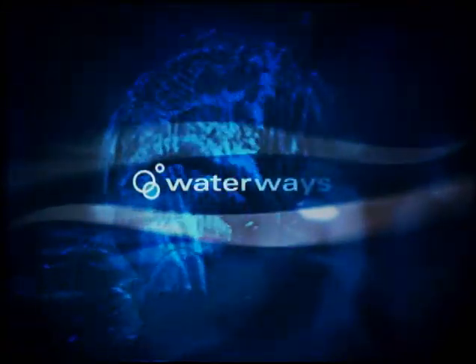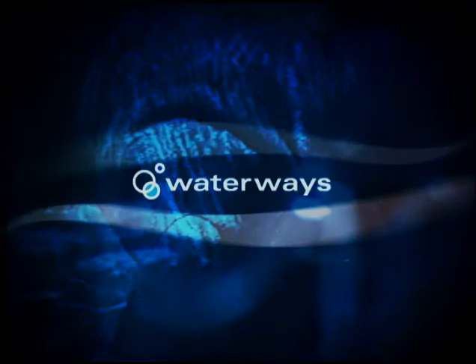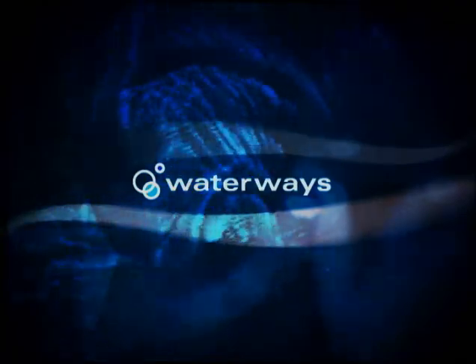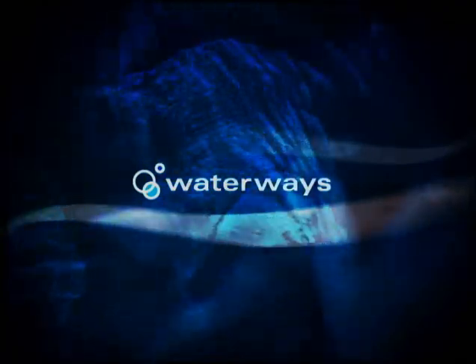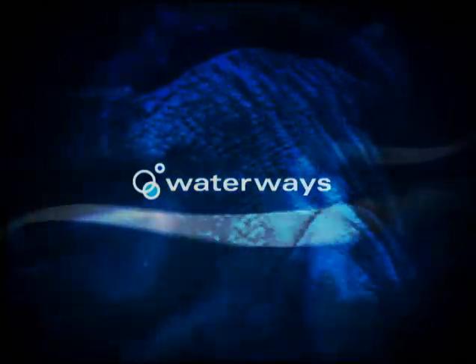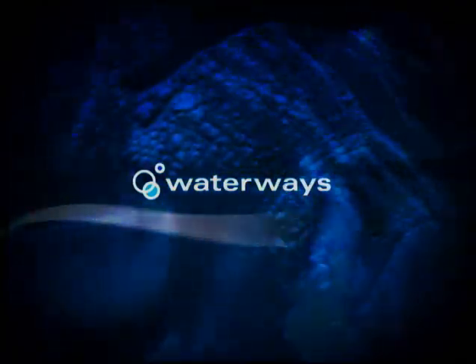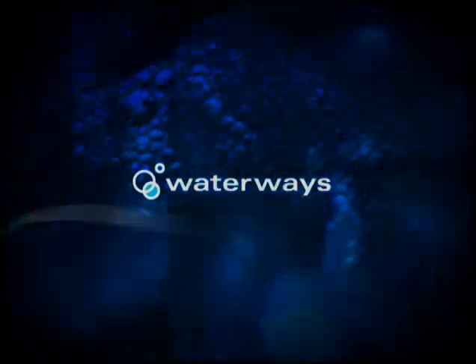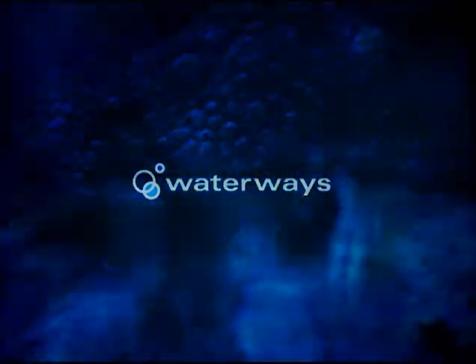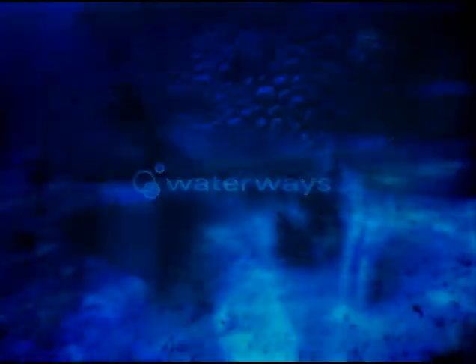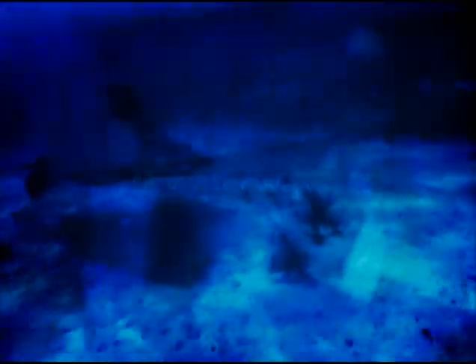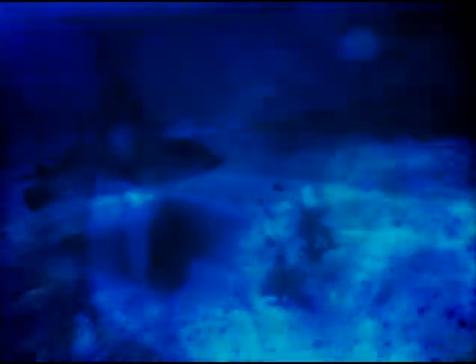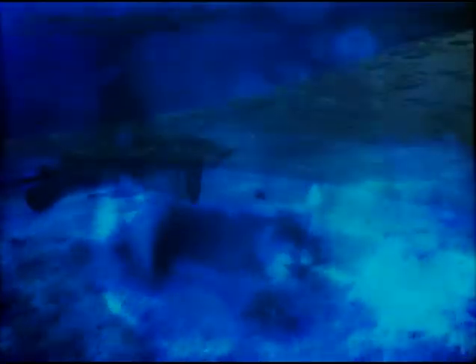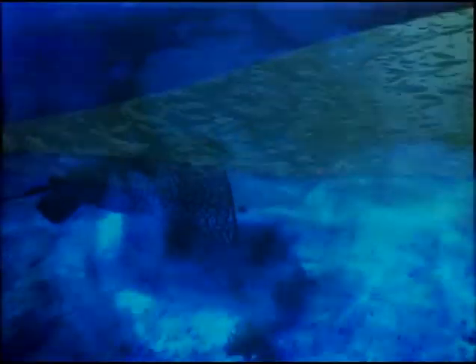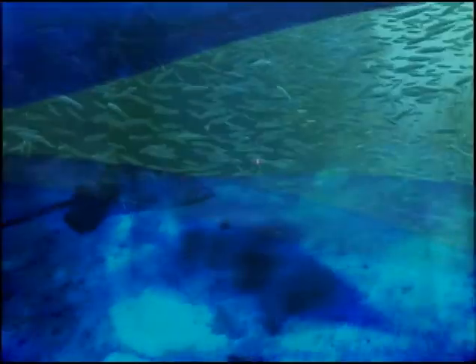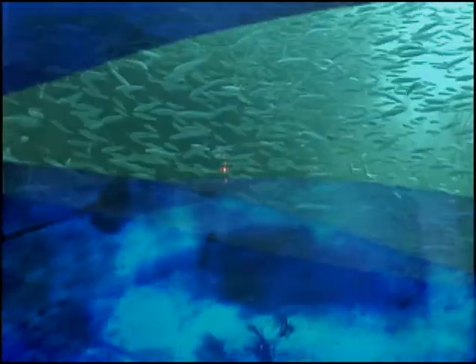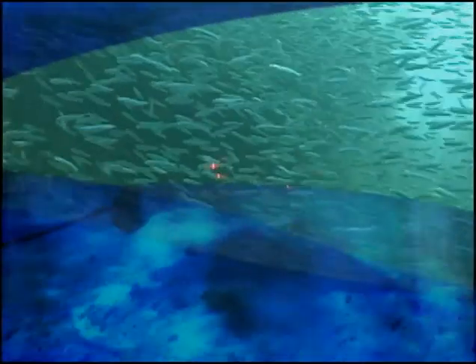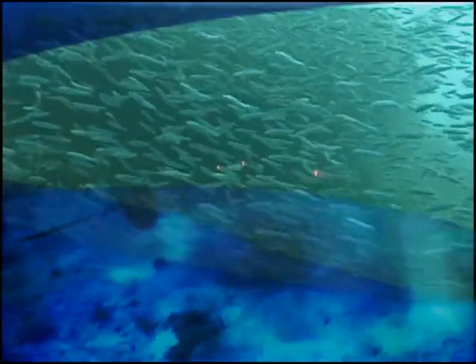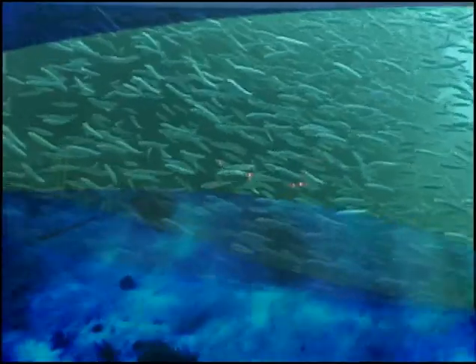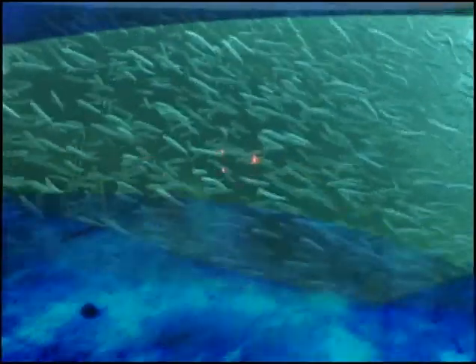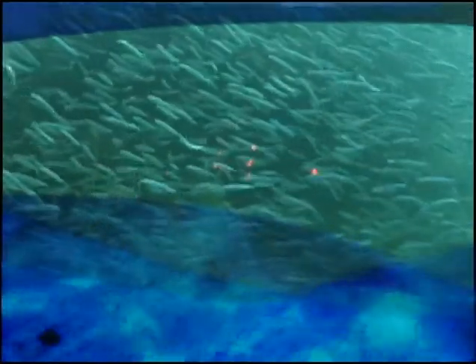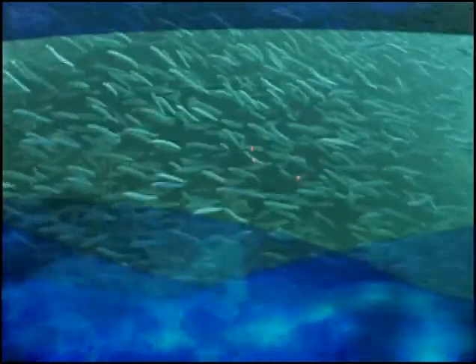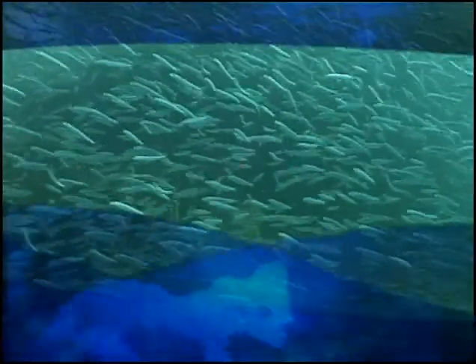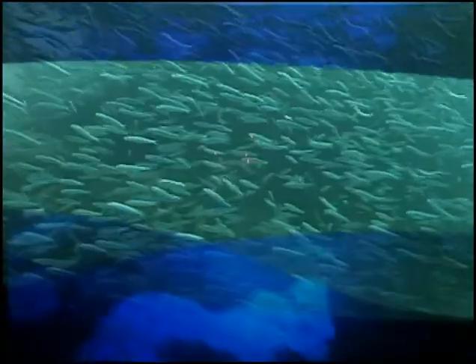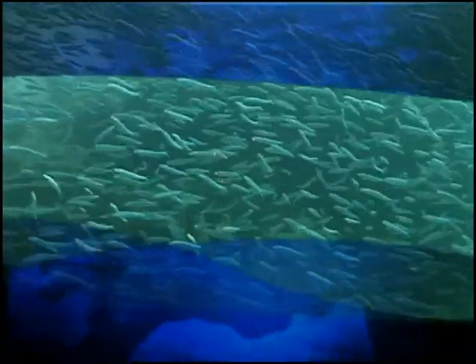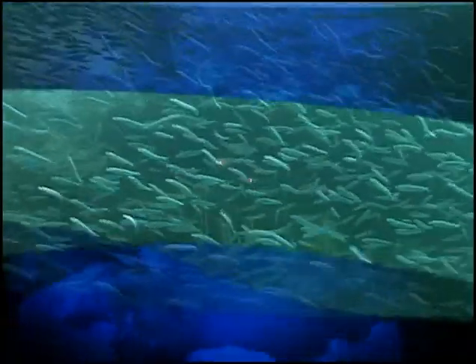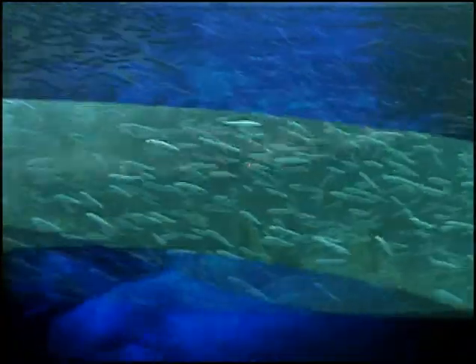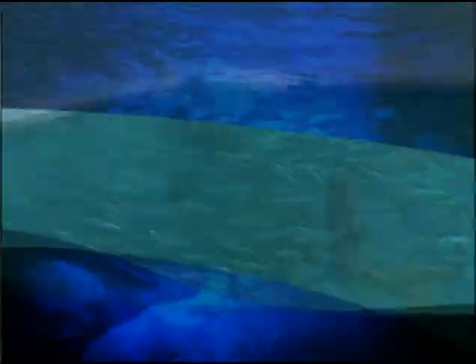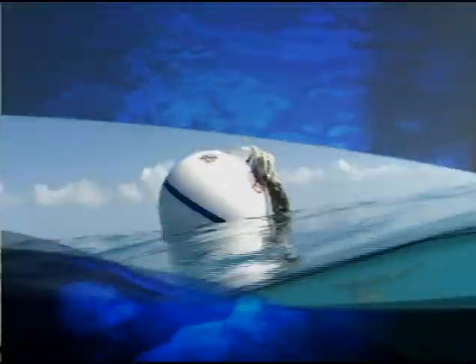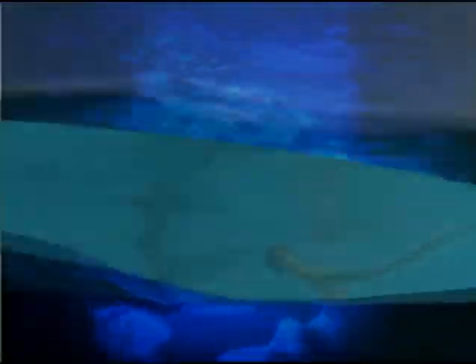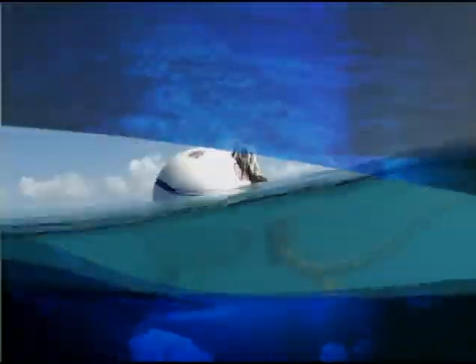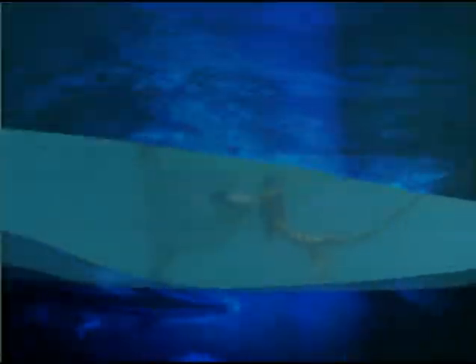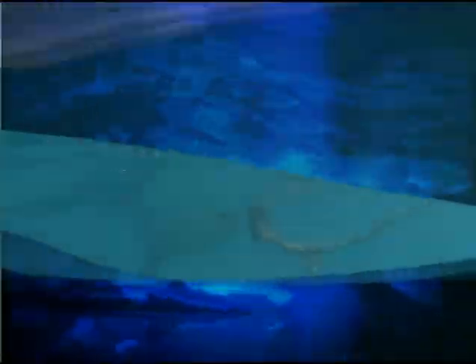This week on Waterways: establishing a new research natural area in the Tortugas, and buoy maintenance in the Marine Sanctuary.